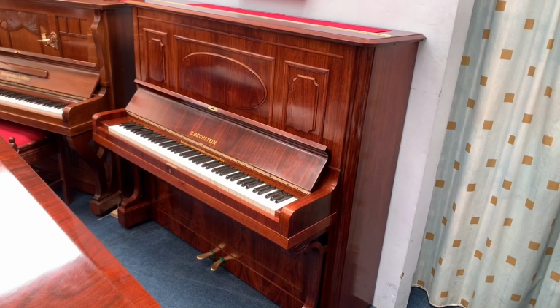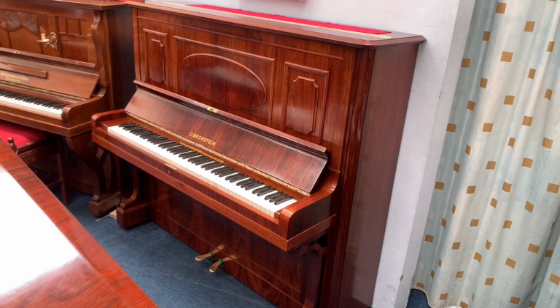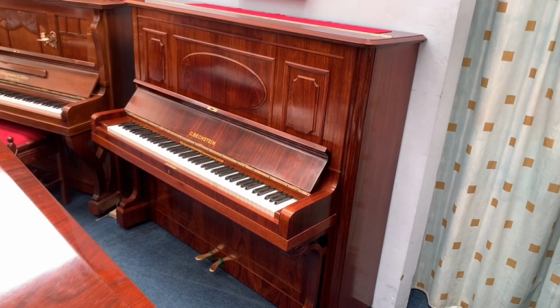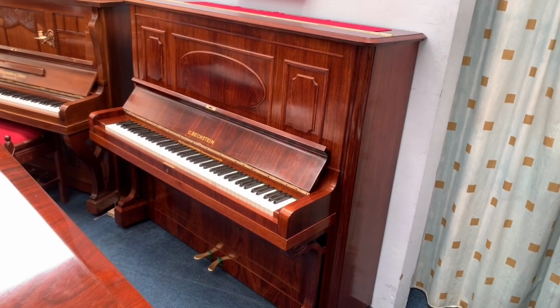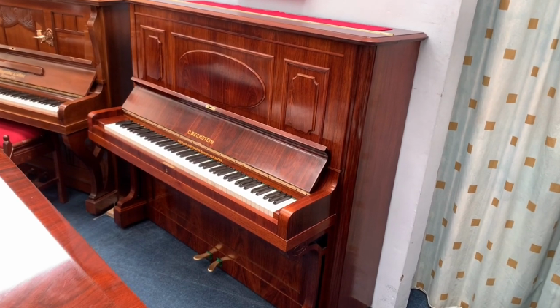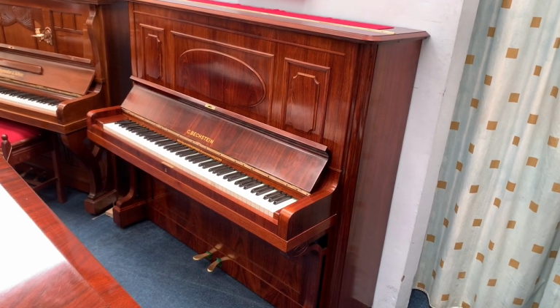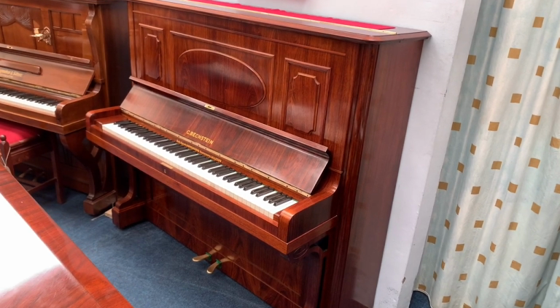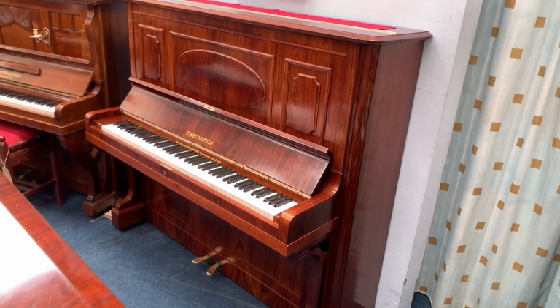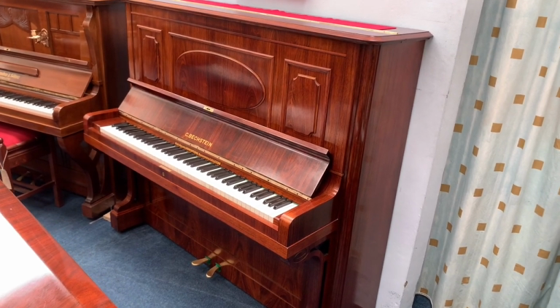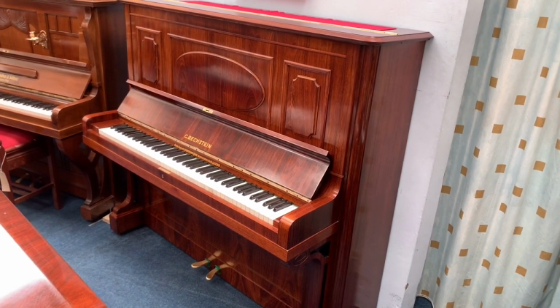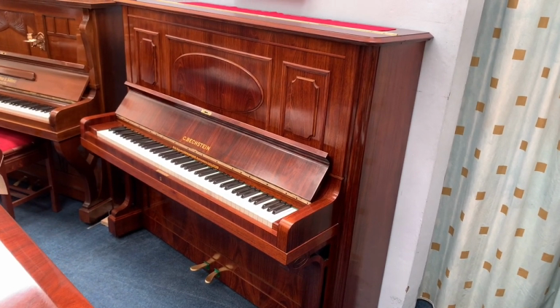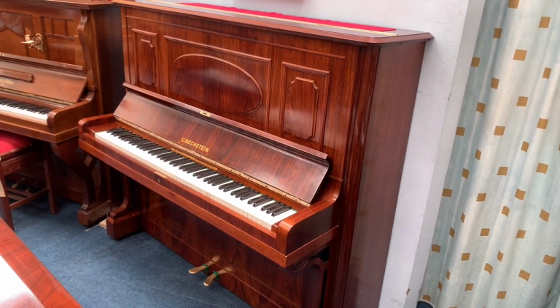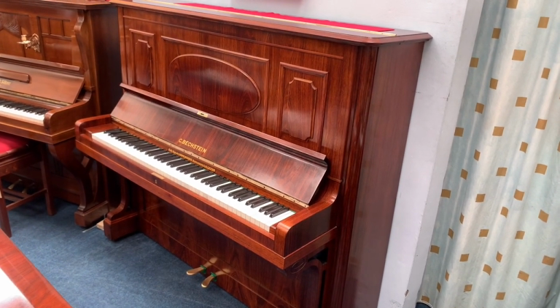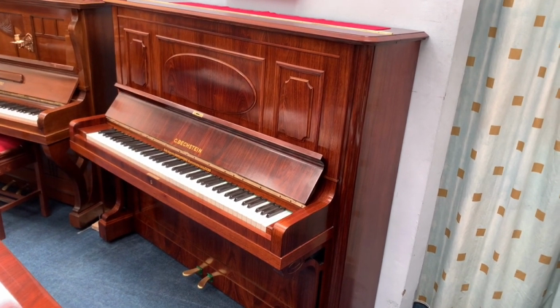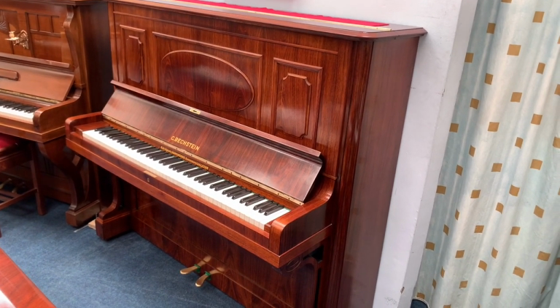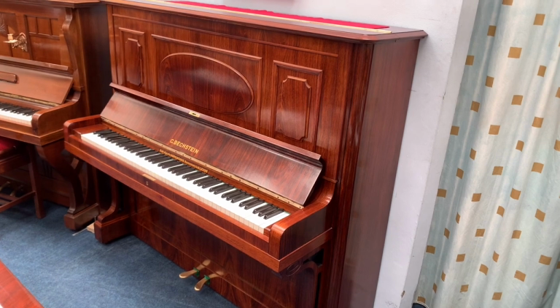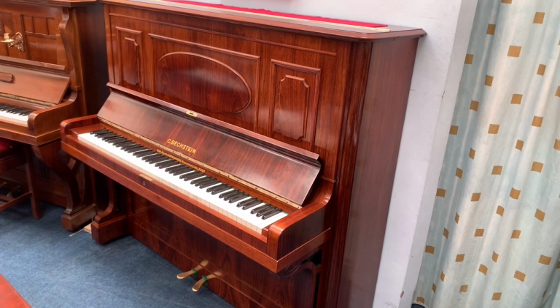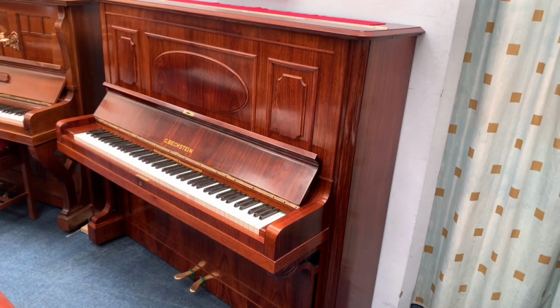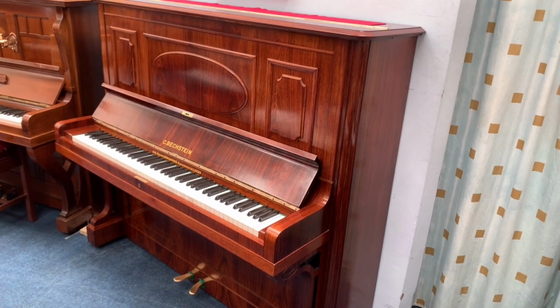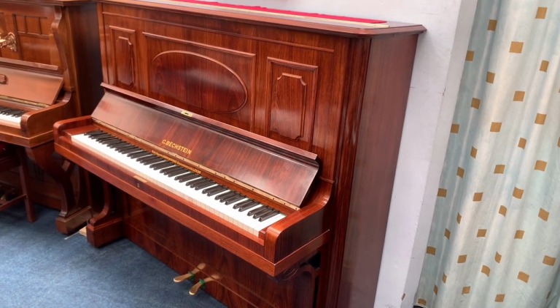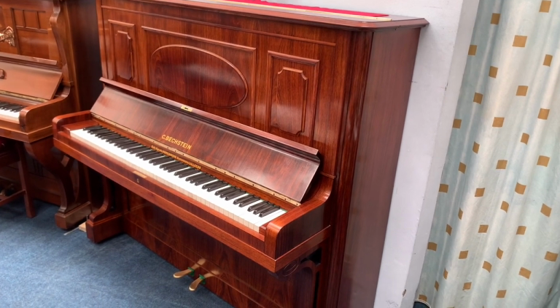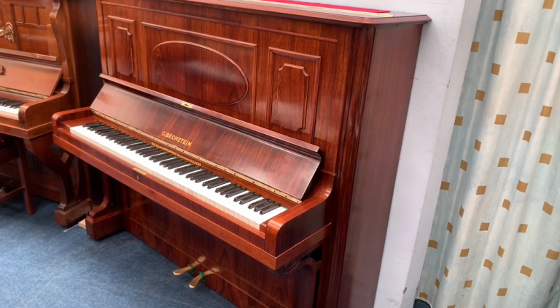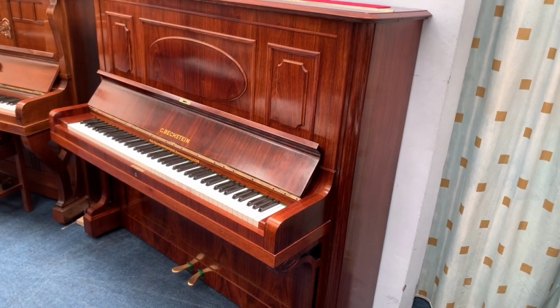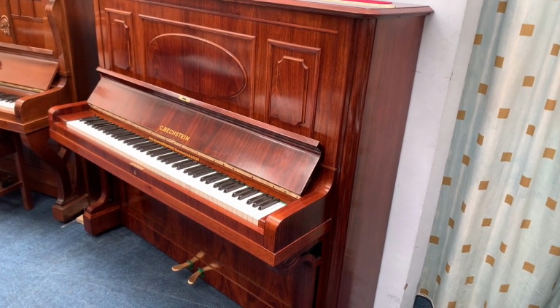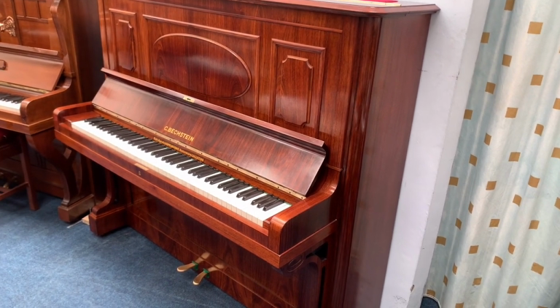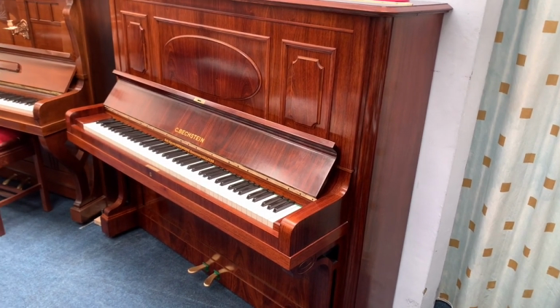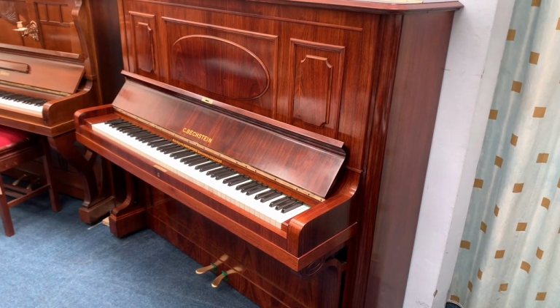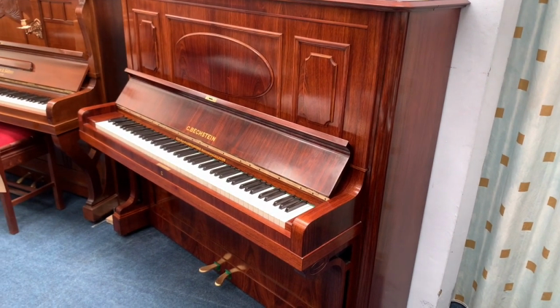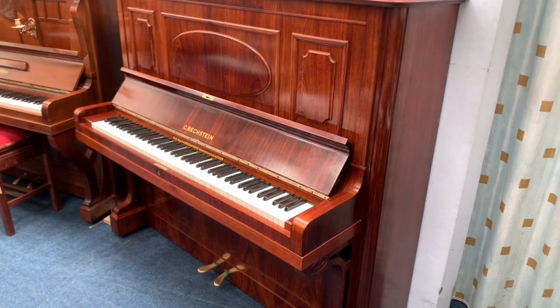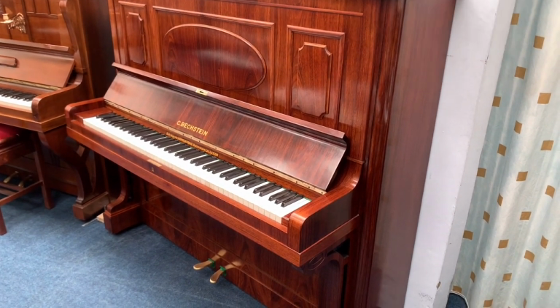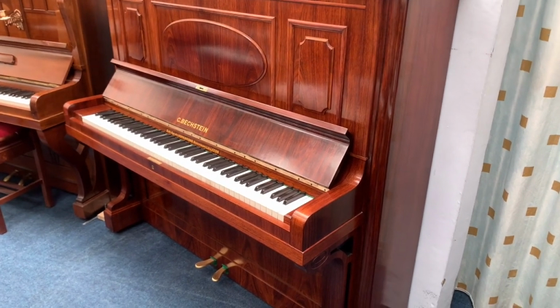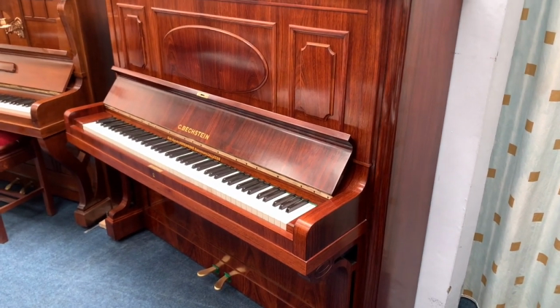Hello, this is a Bechstein Model 7 upright piano, 1913. It's just after most of the work done on it, especially re-polishing.